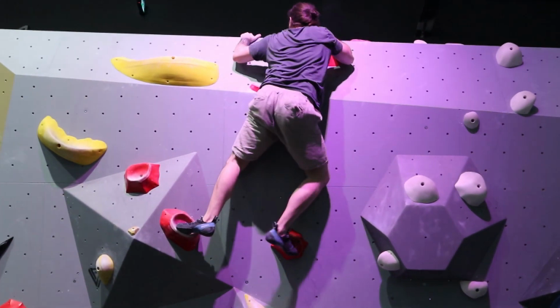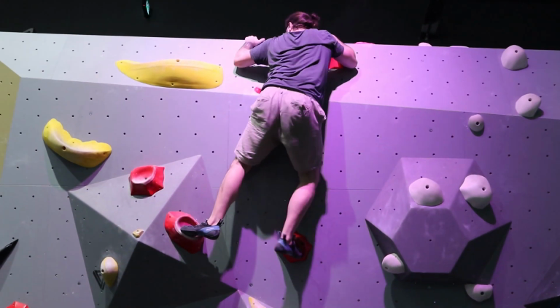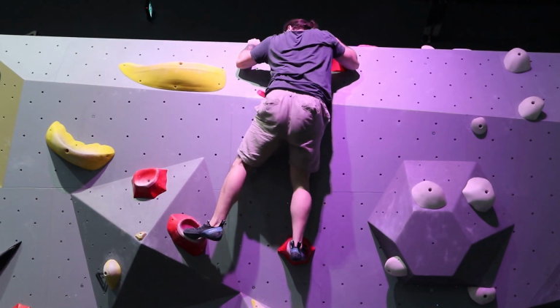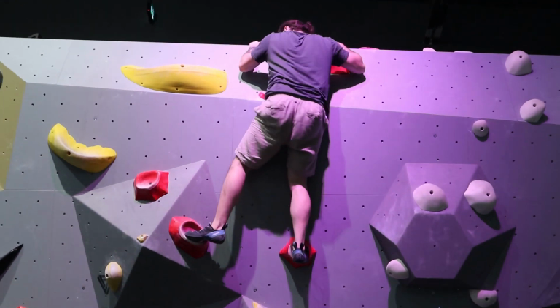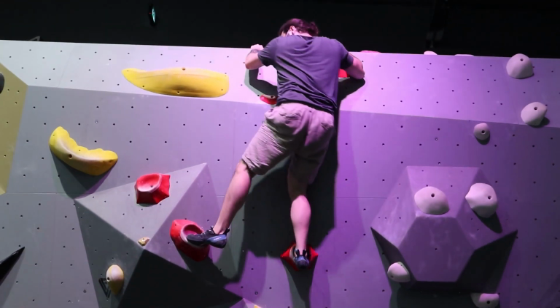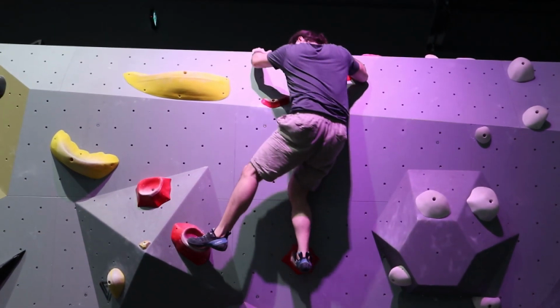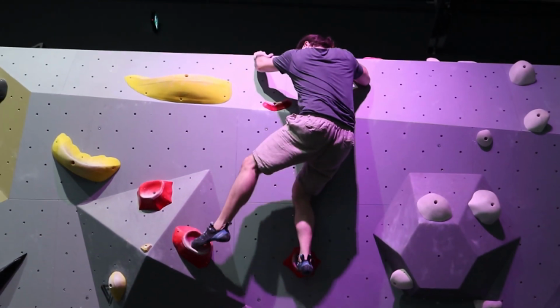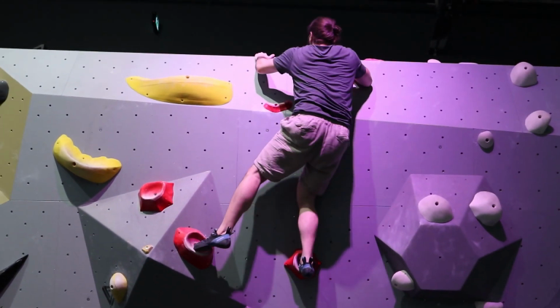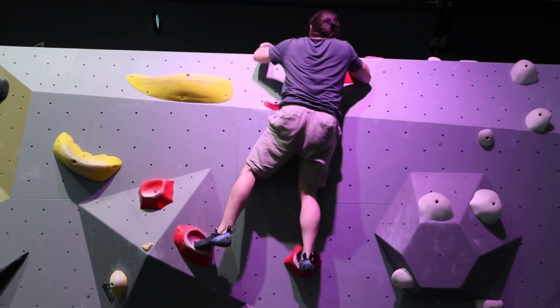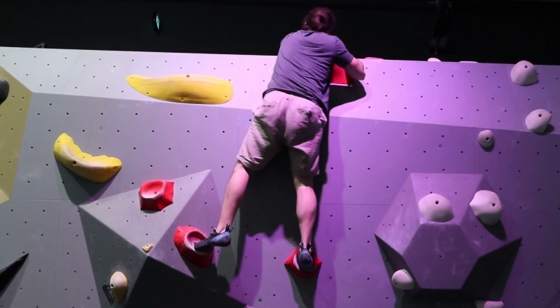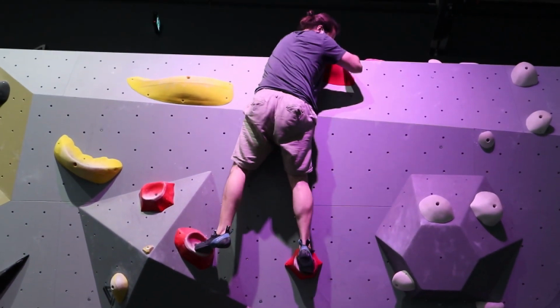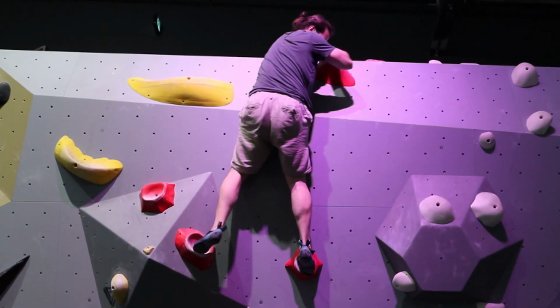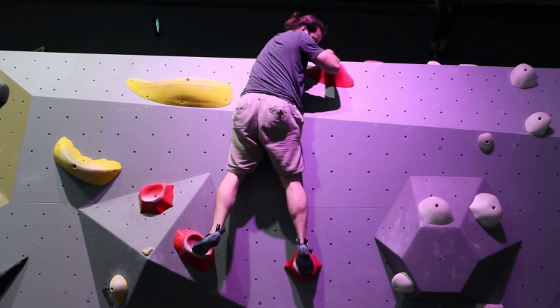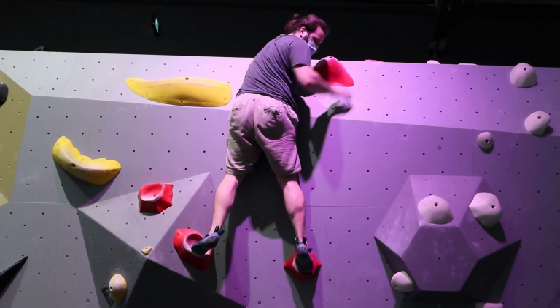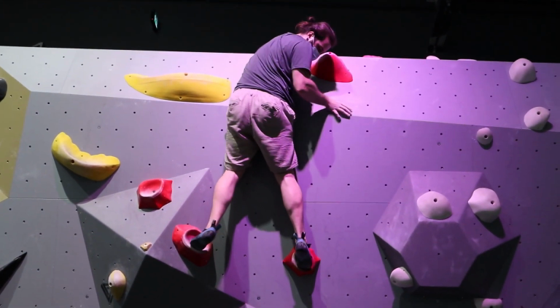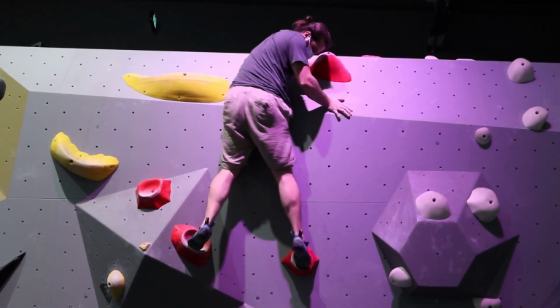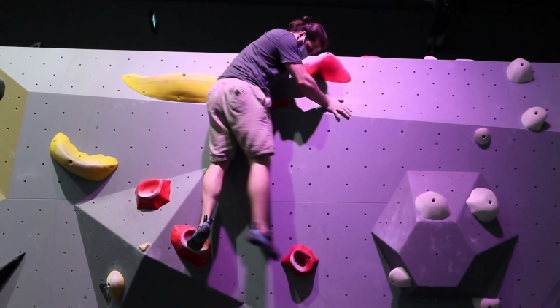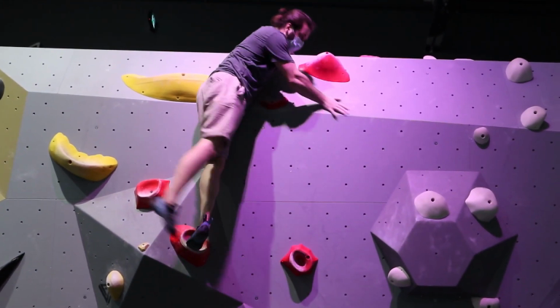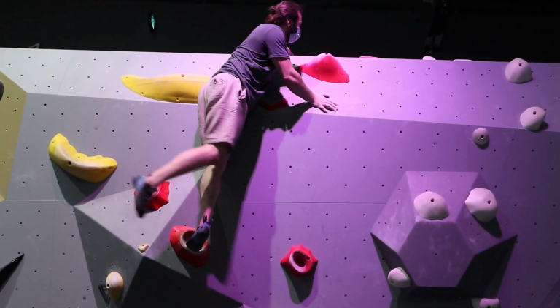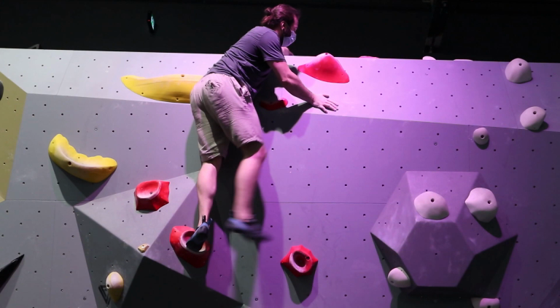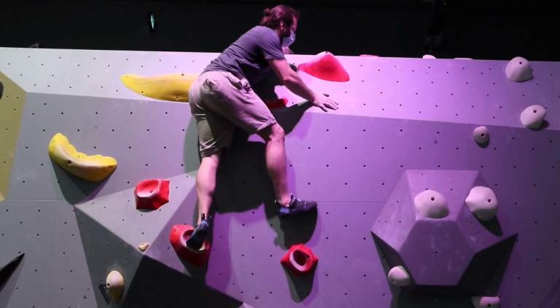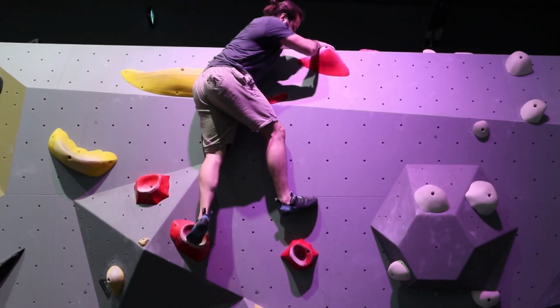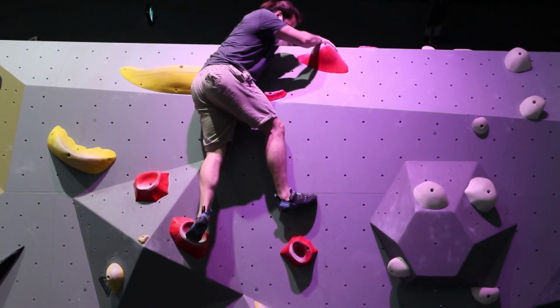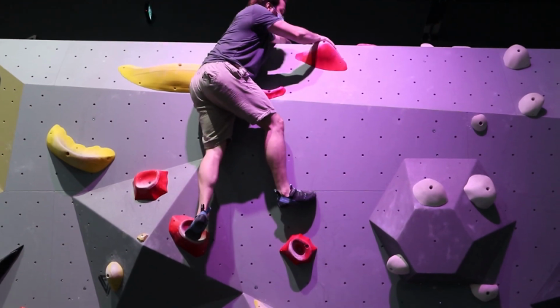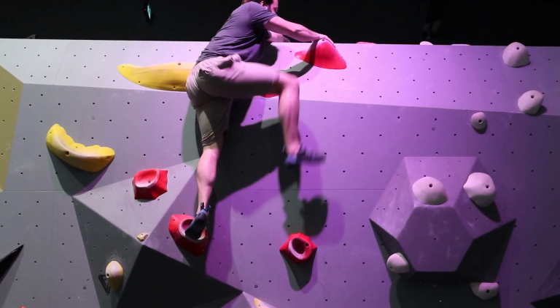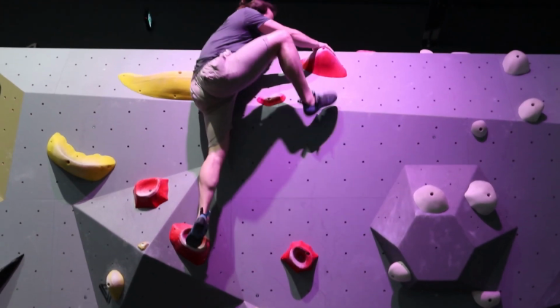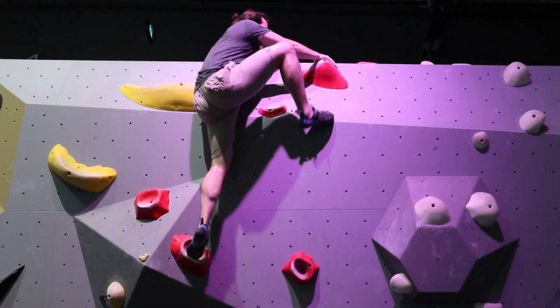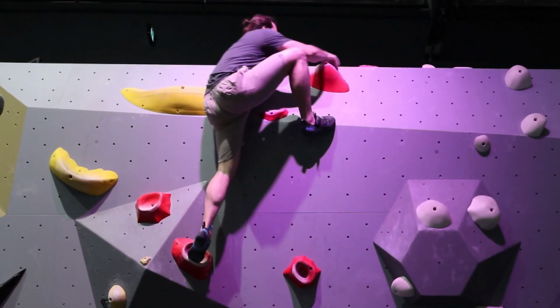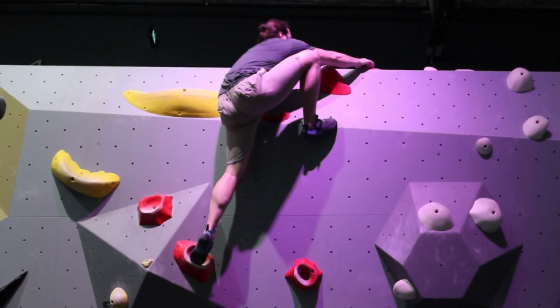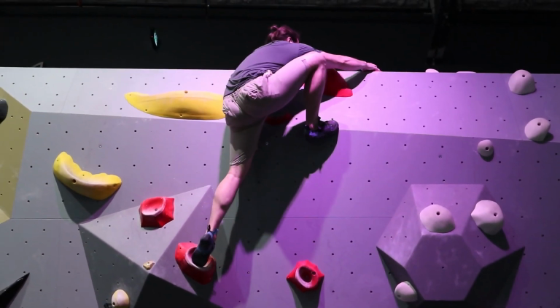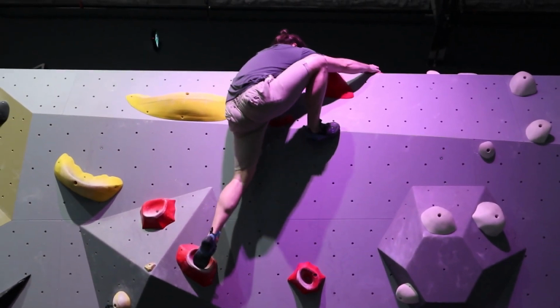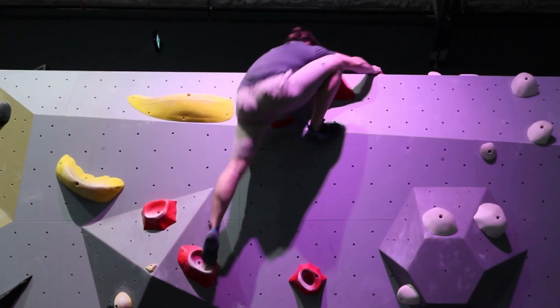Then it's more about figuring out how to get on the wrong frises for the top out. You can see I'm looking for it a little bit, but finally I find the solution. It's a very poor ram, but it's super good.